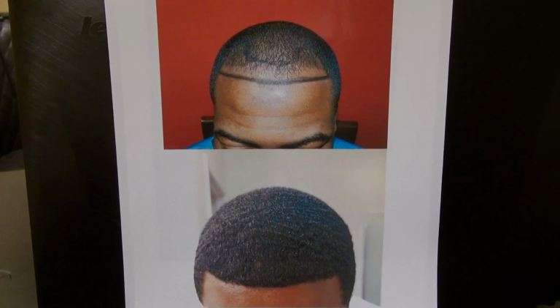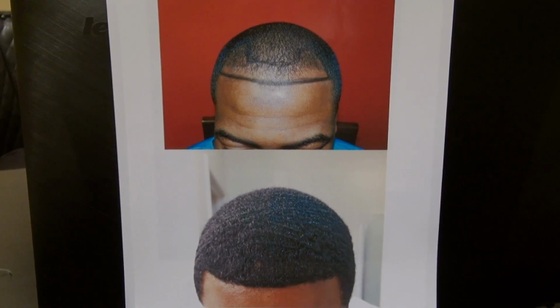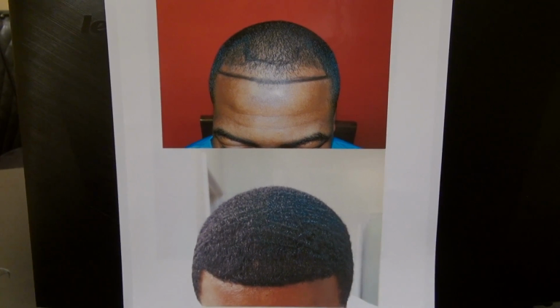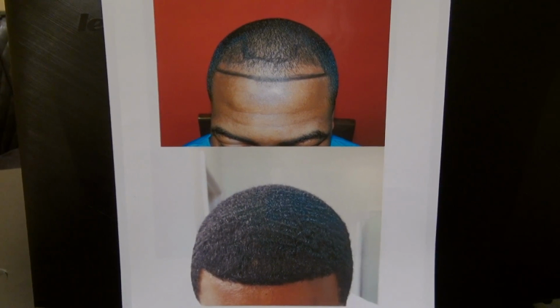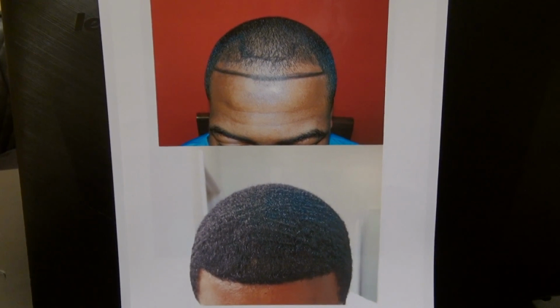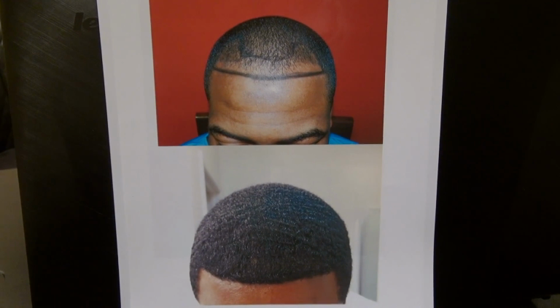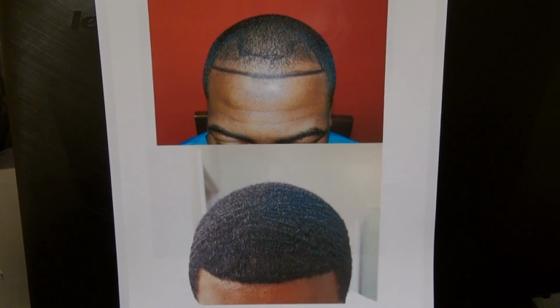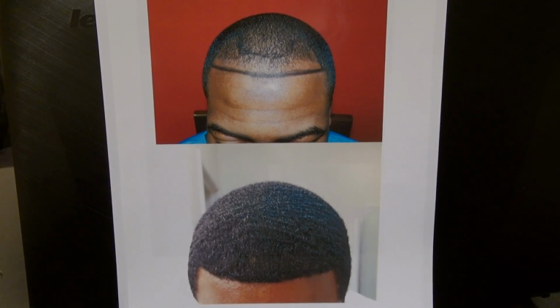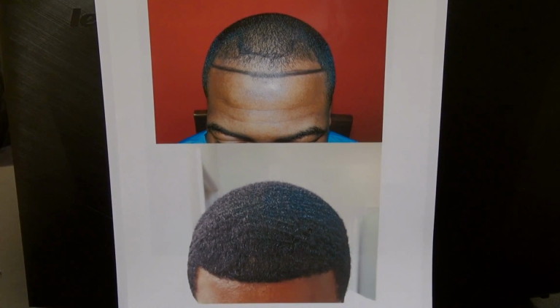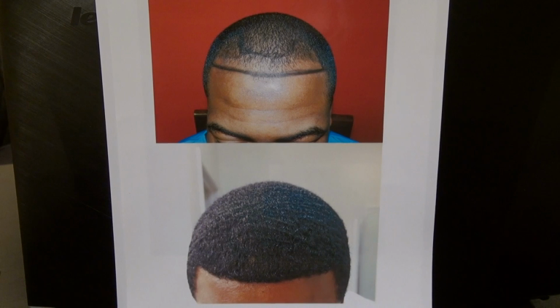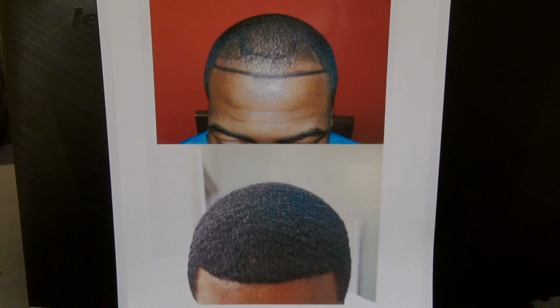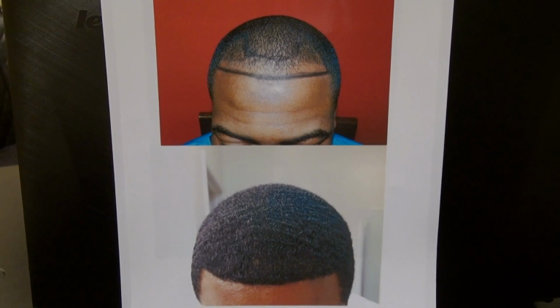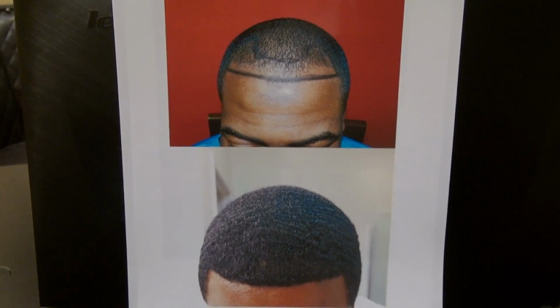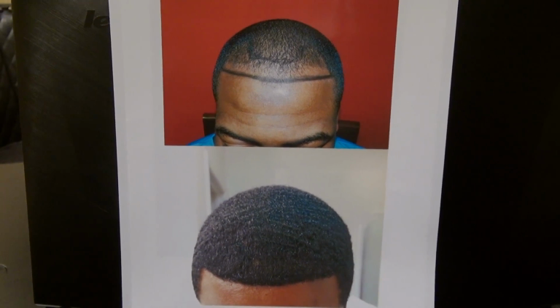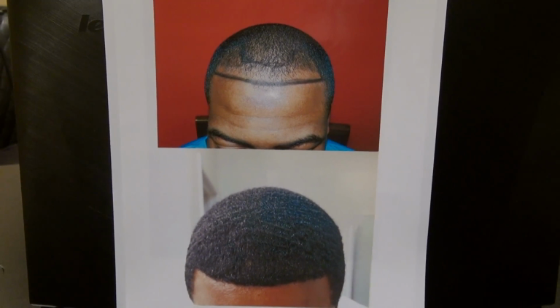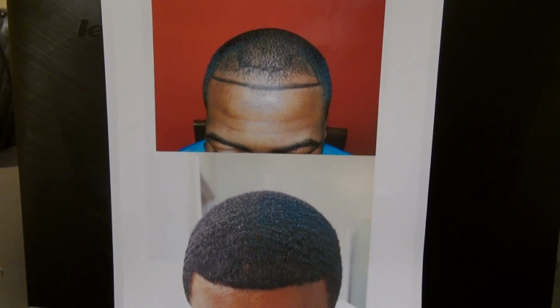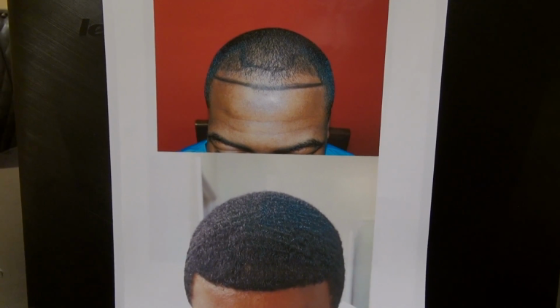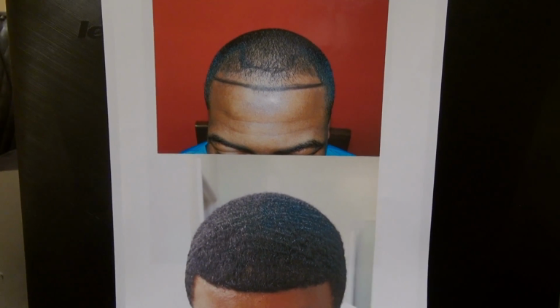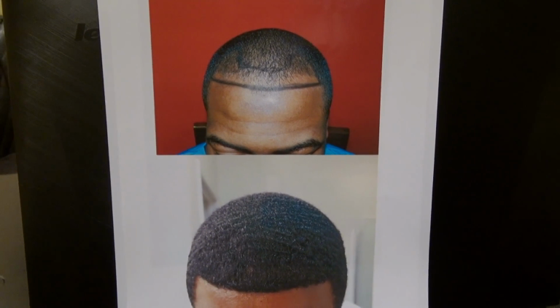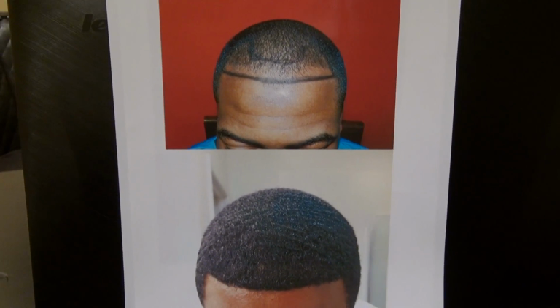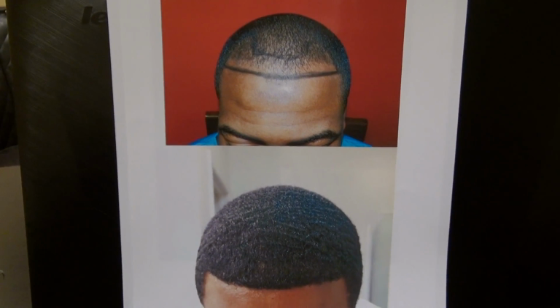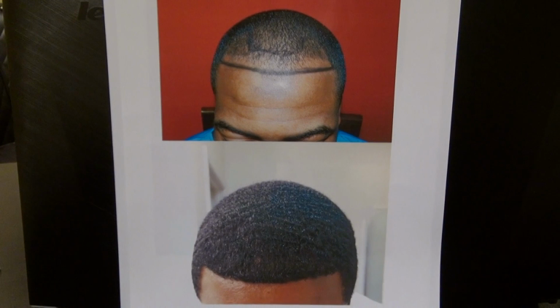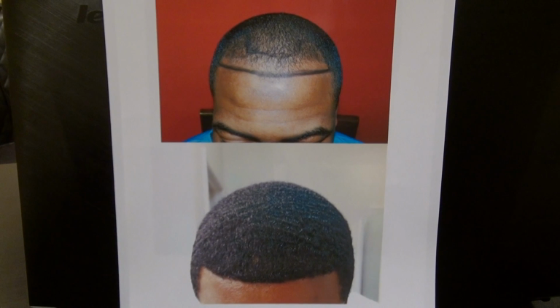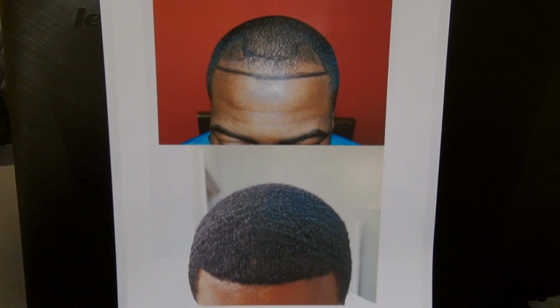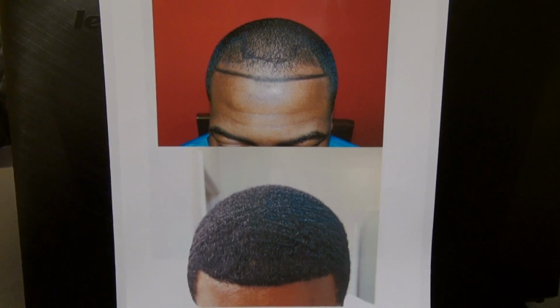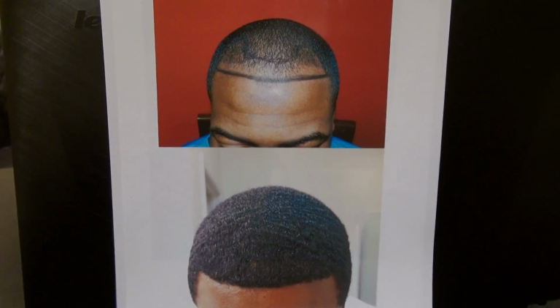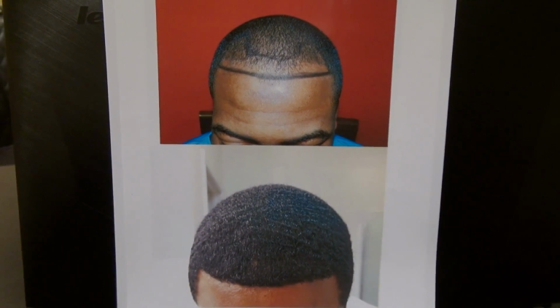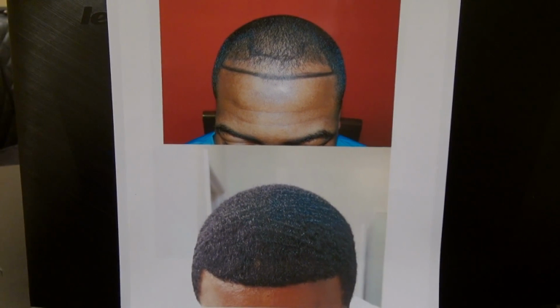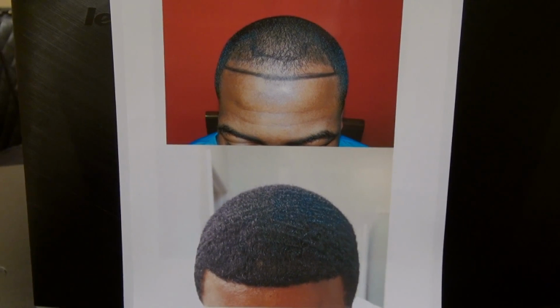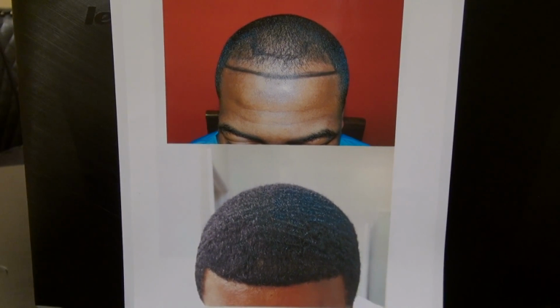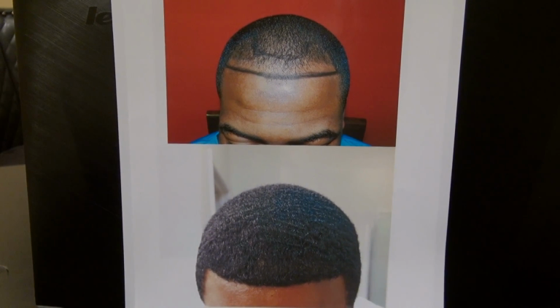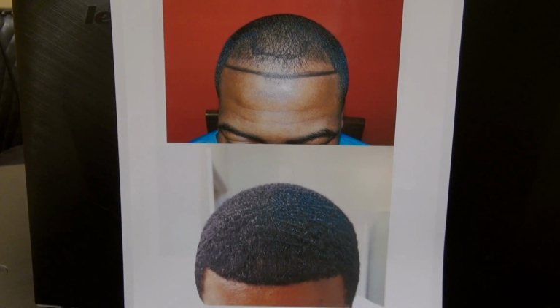This short video is the before and after hair transplant restoration surgery result by Dr. Deep. I'm one of the very few hair transplant surgeons who specializes in restoring Black curly hair.